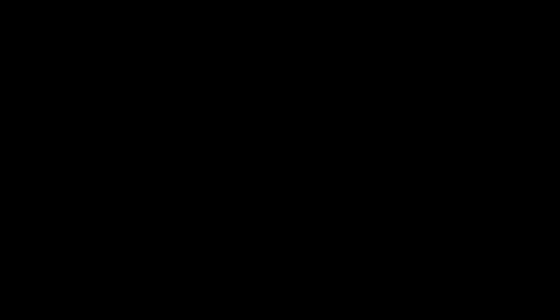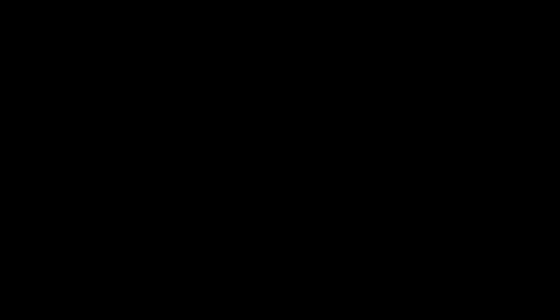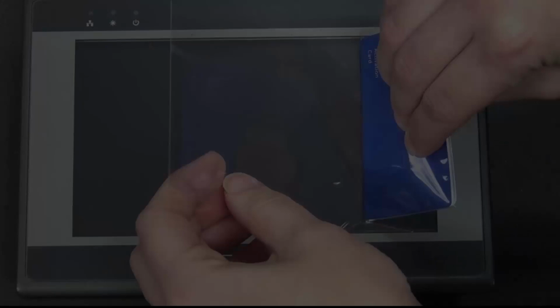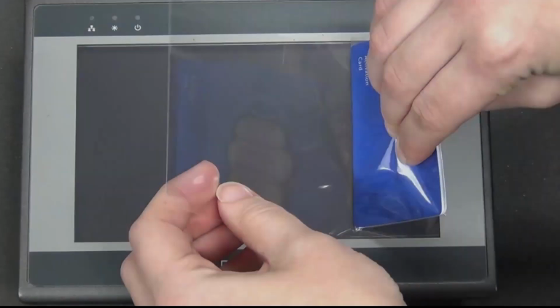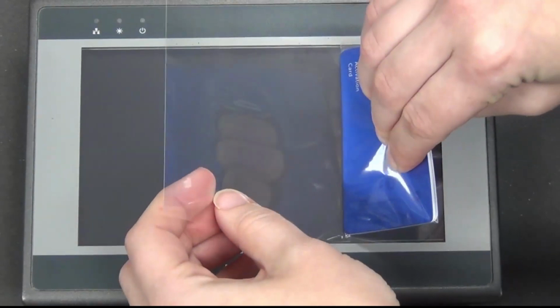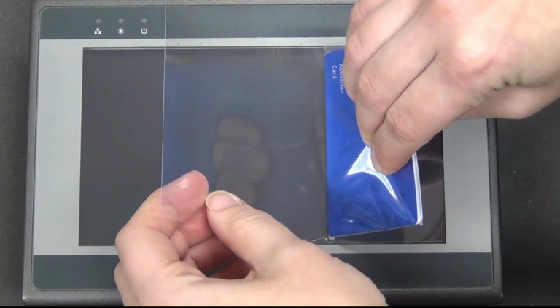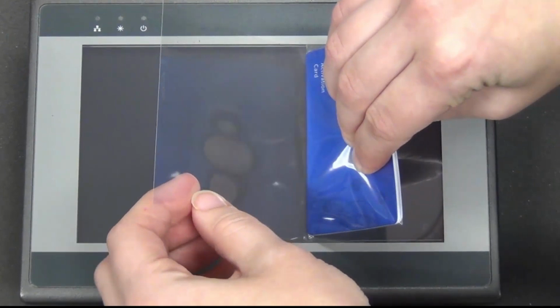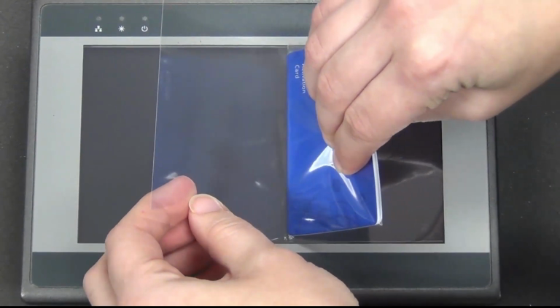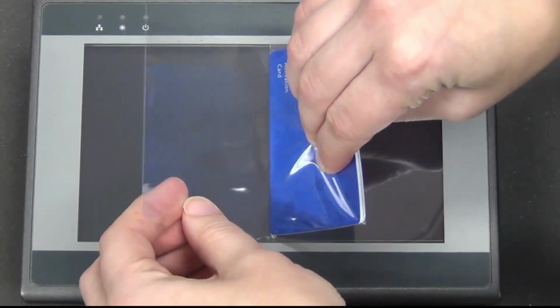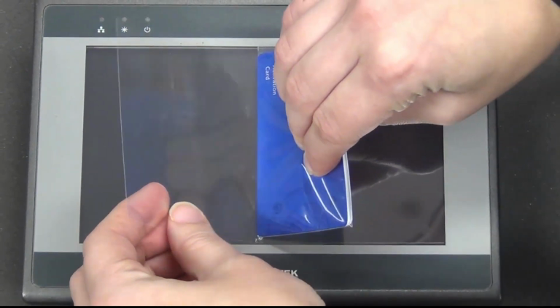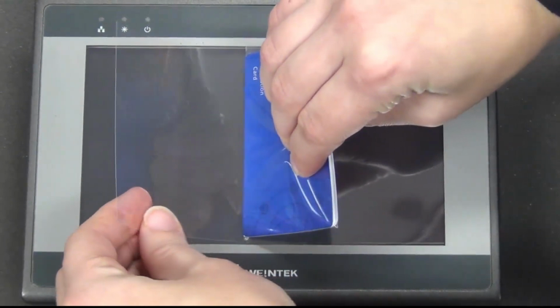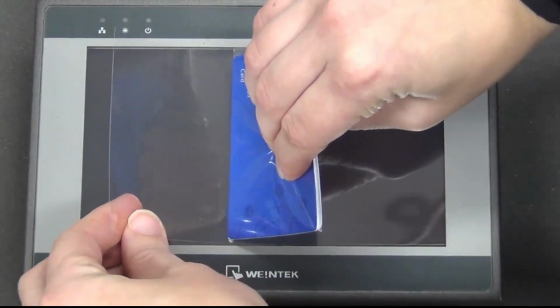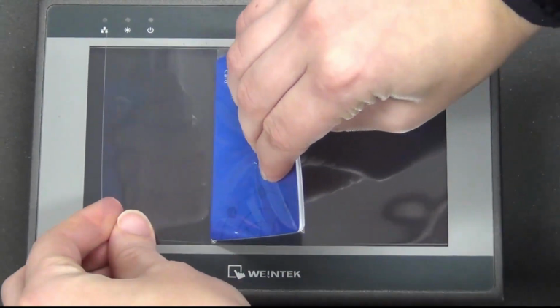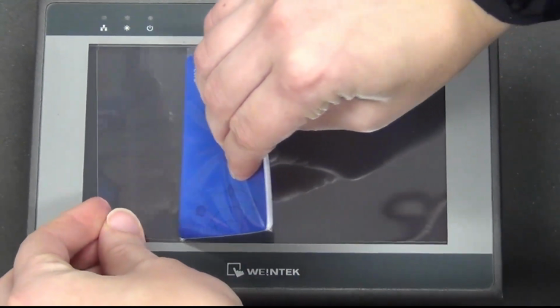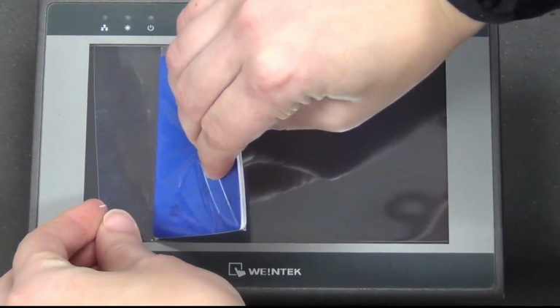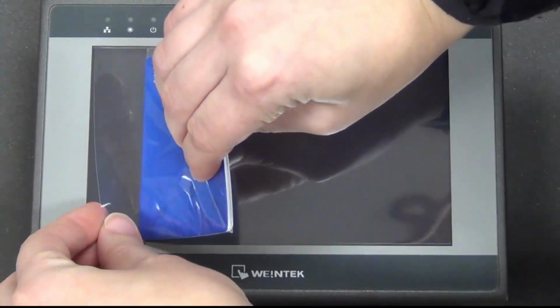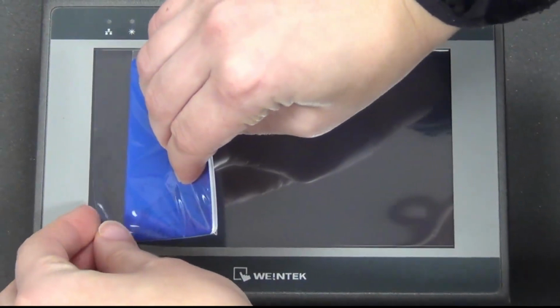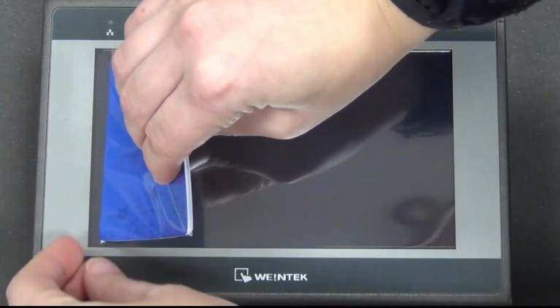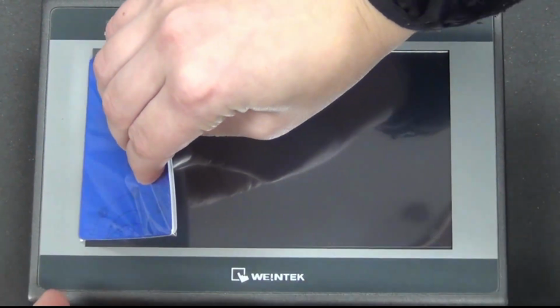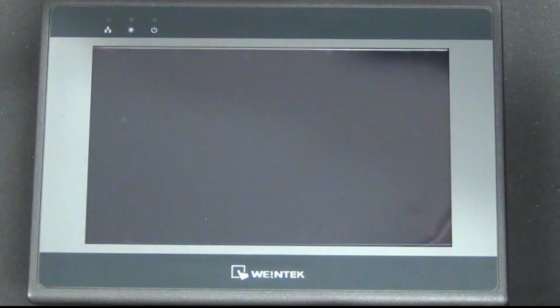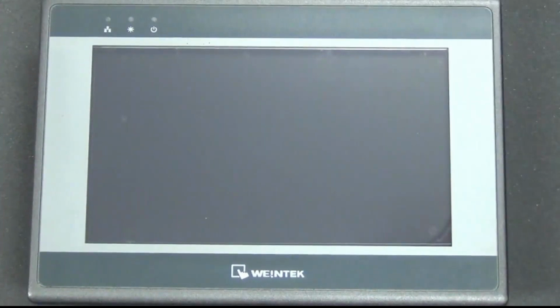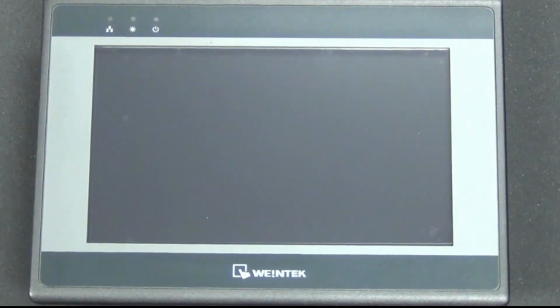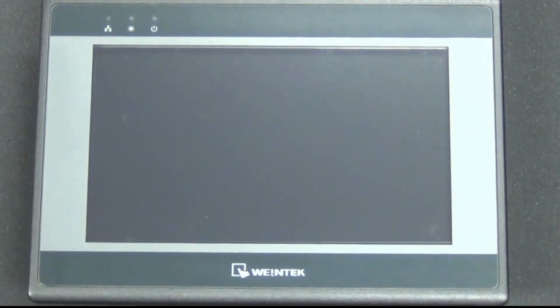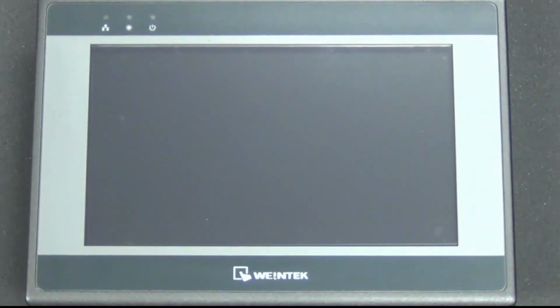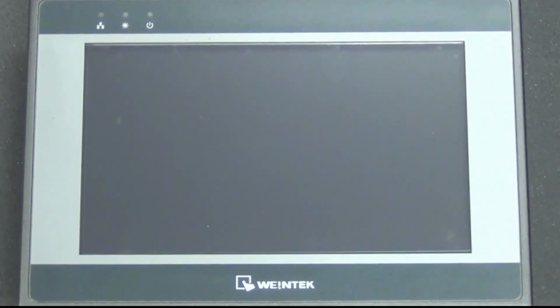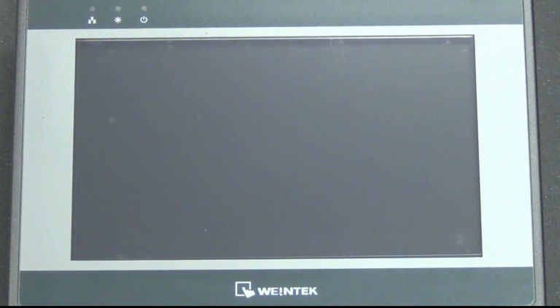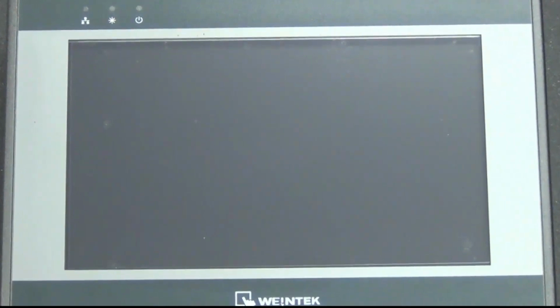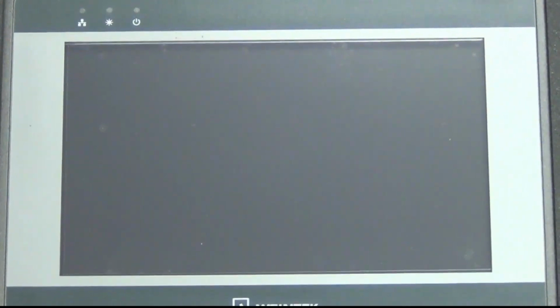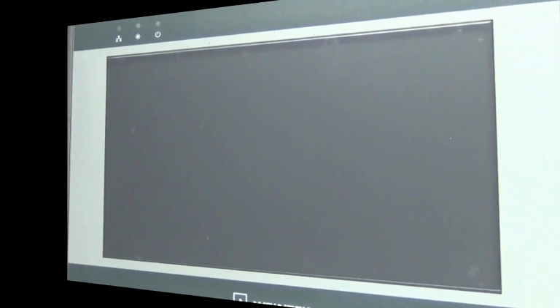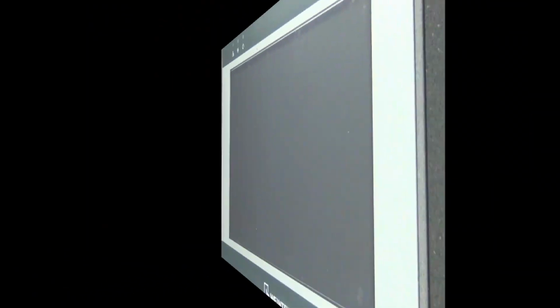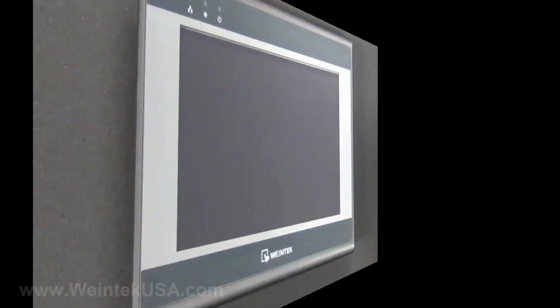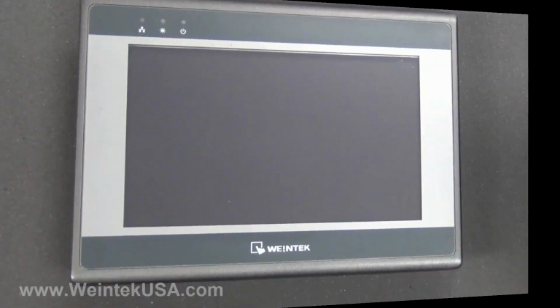Hello again. Today we will be demonstrating how to install a screen protector on one of our 7 inch HMIs.